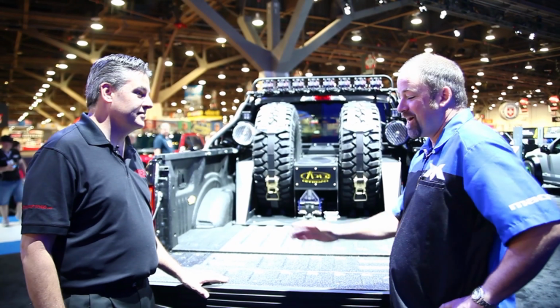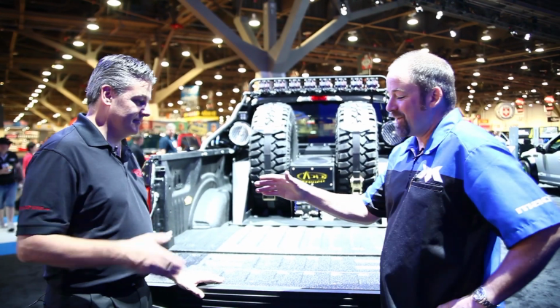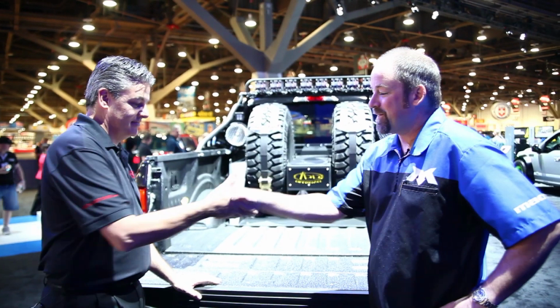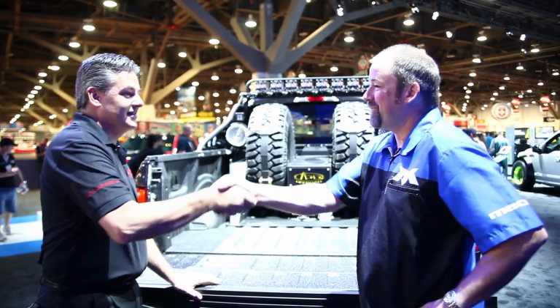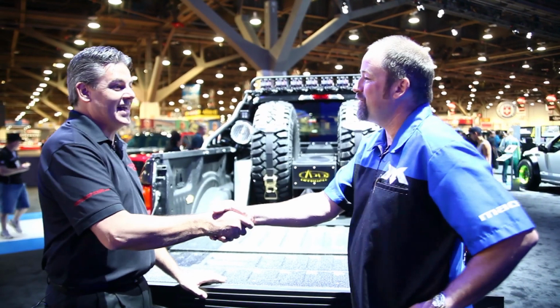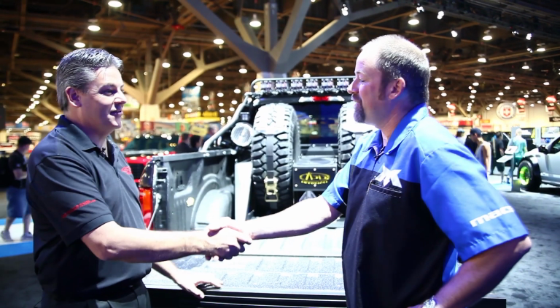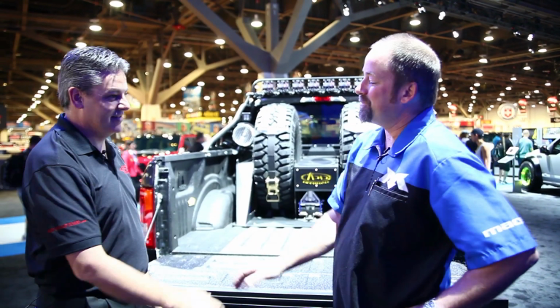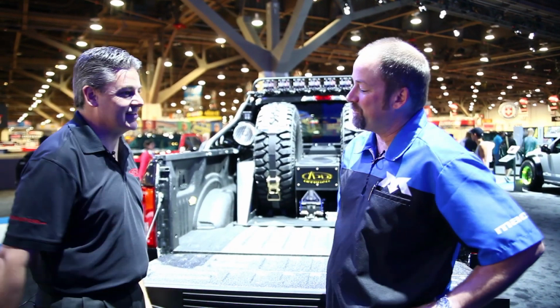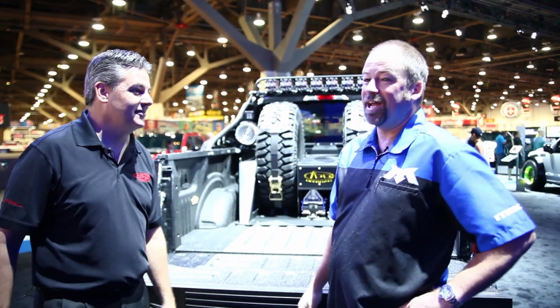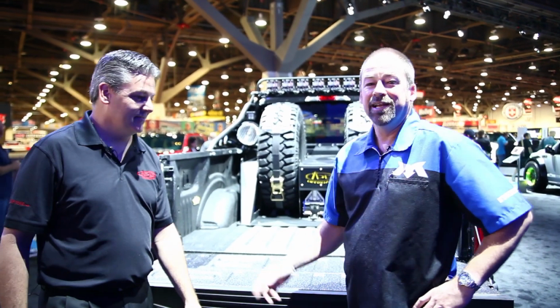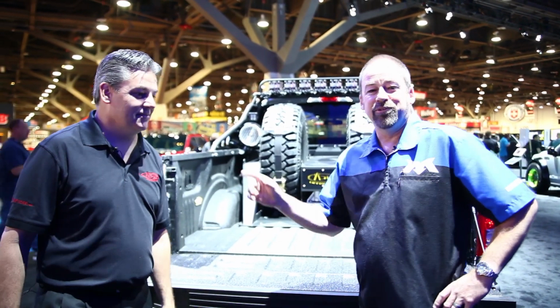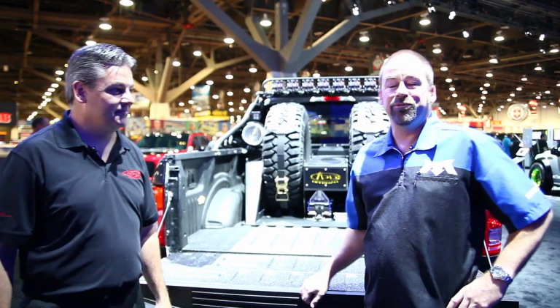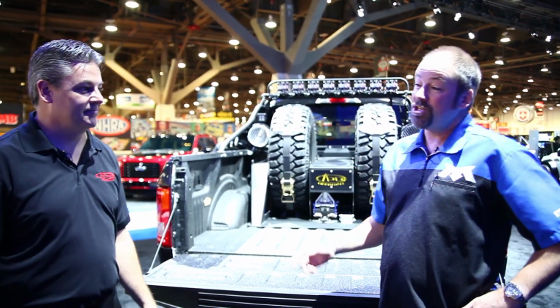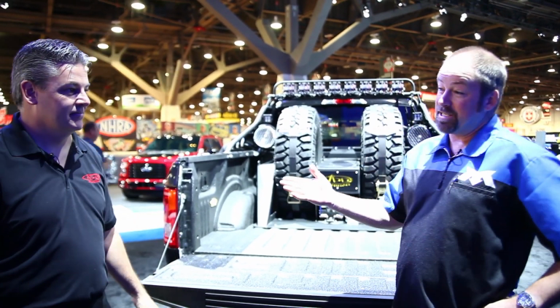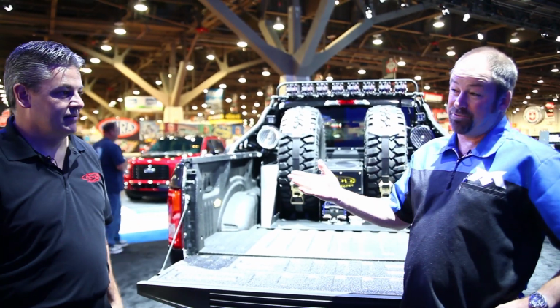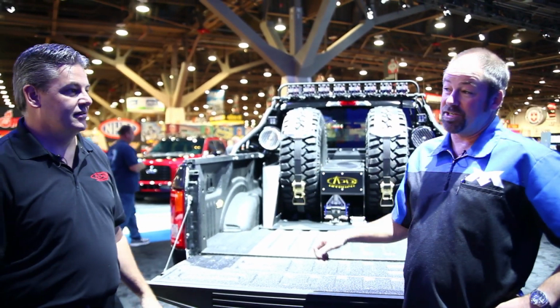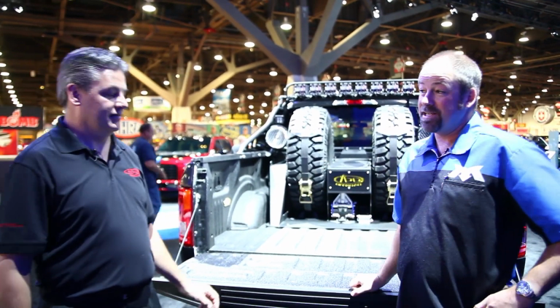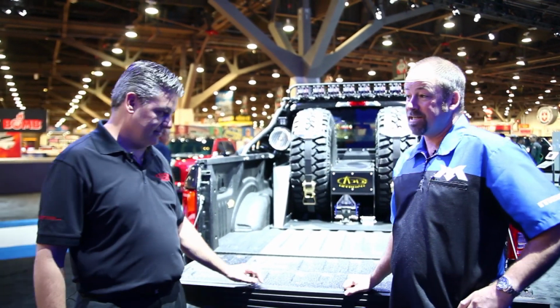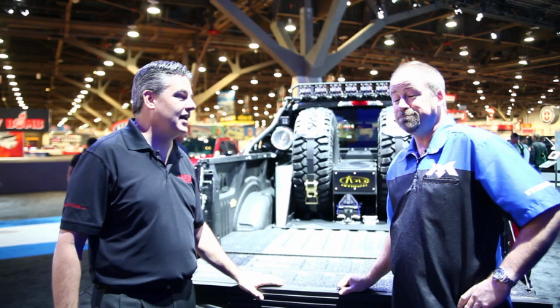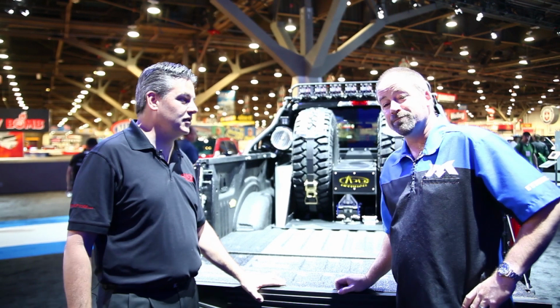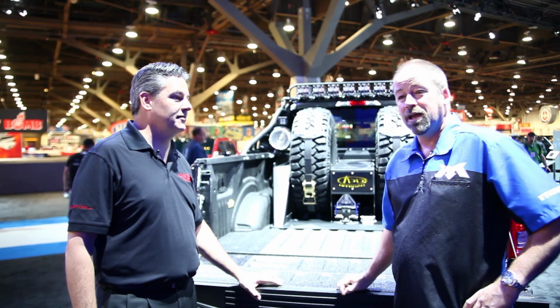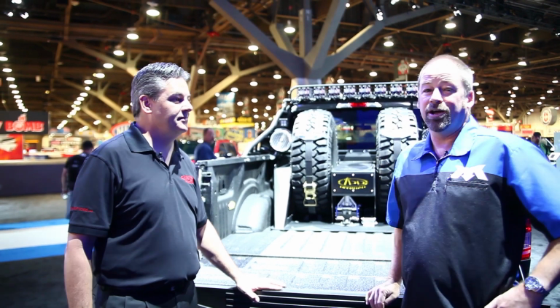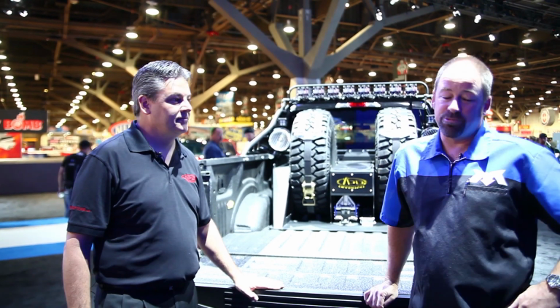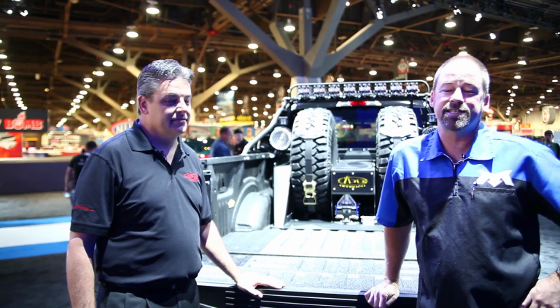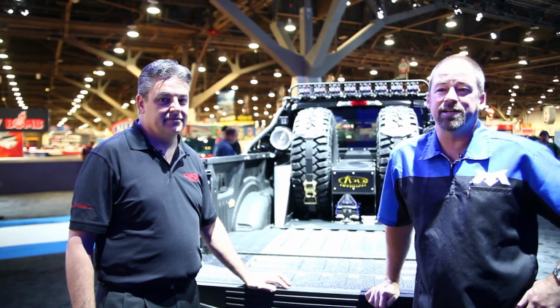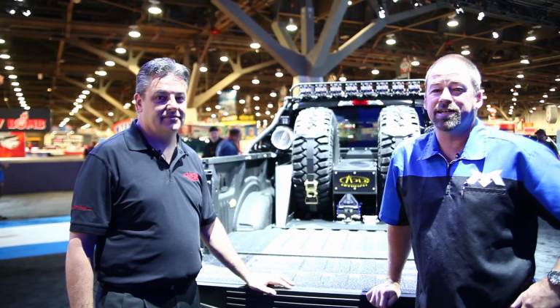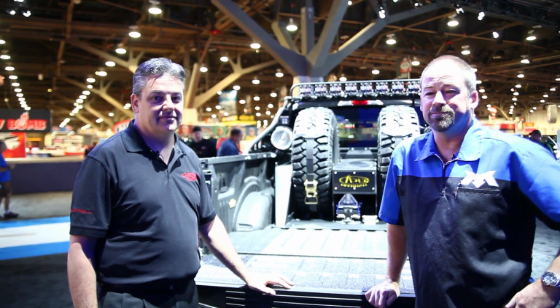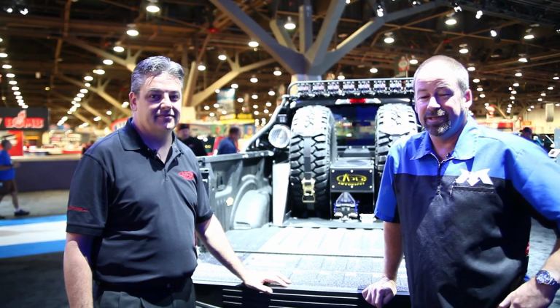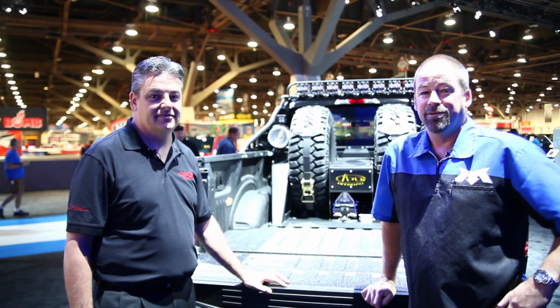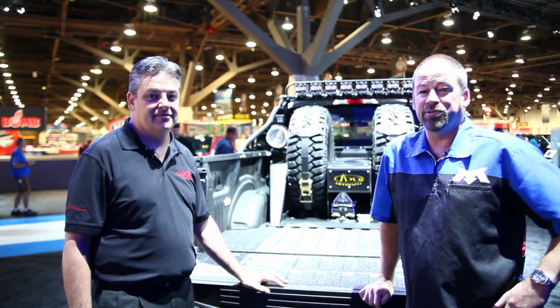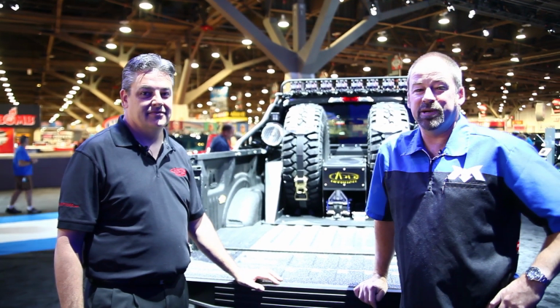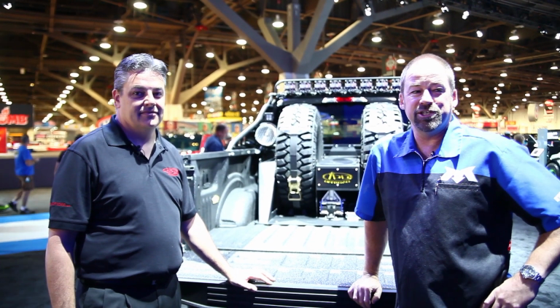Knocked it out of the park again. Thanks very much. For more information, AddictiveDesertDesigns.com. And also MaxTieDowns.com. More from SEMA coming soon.